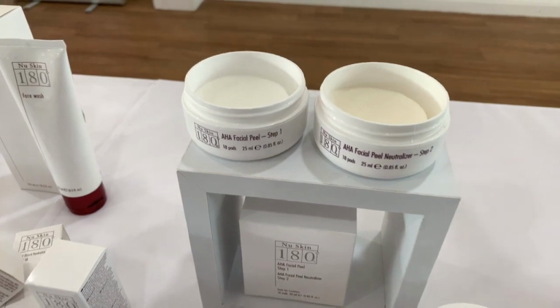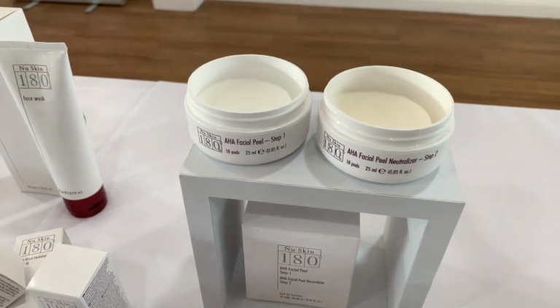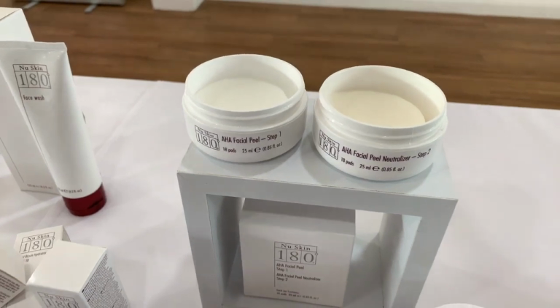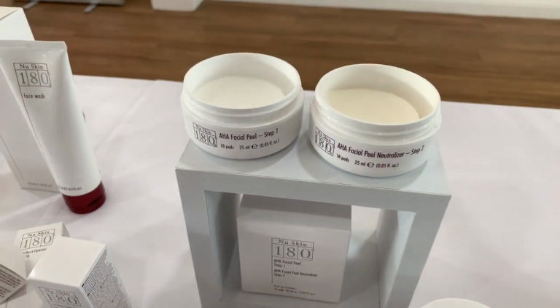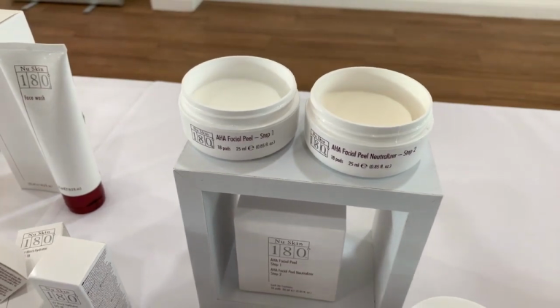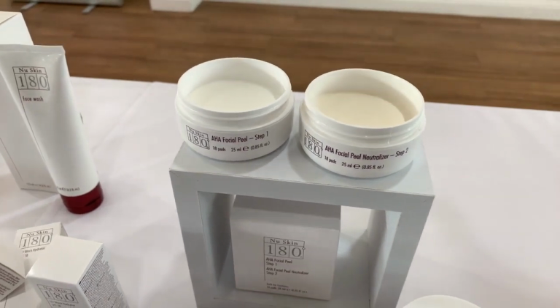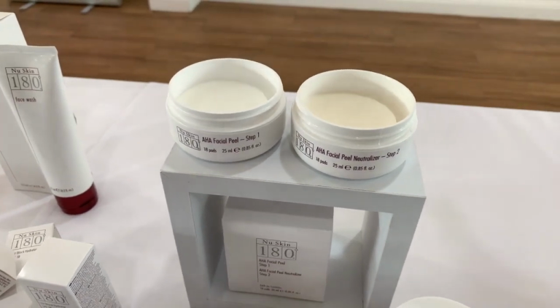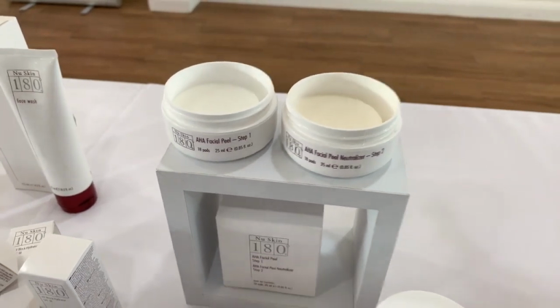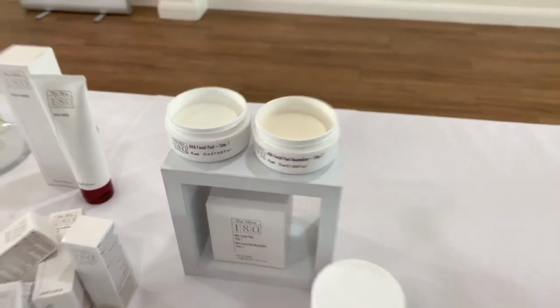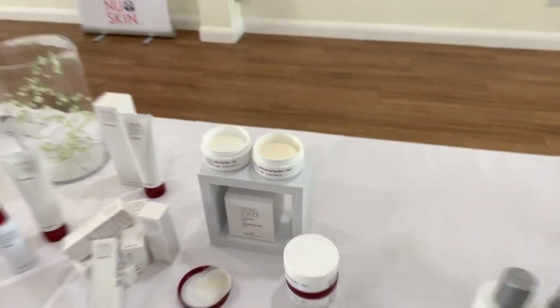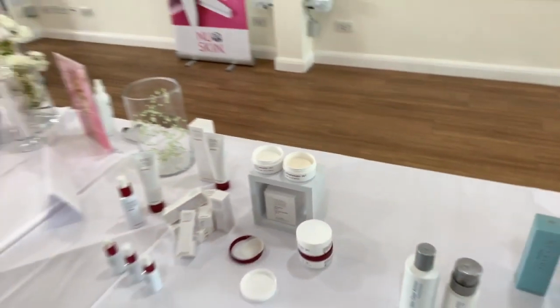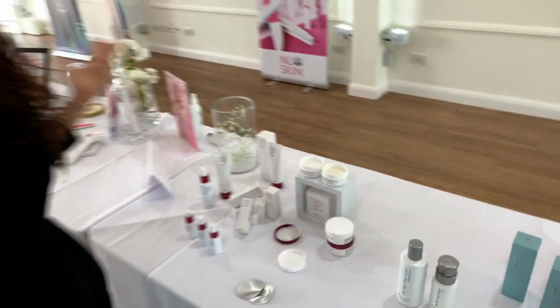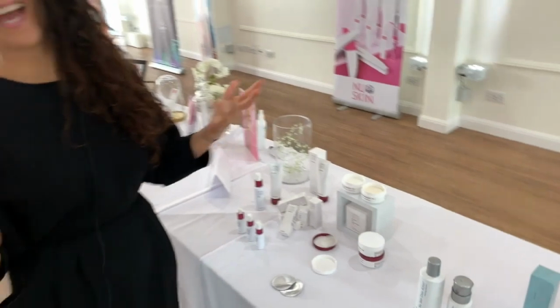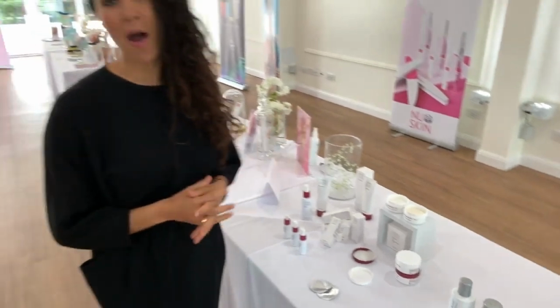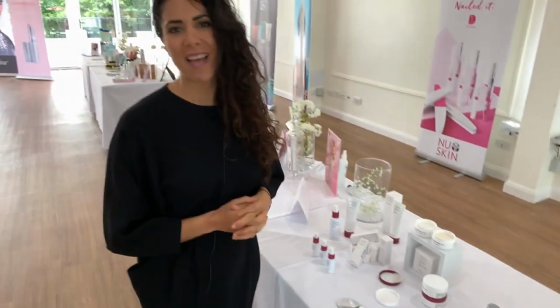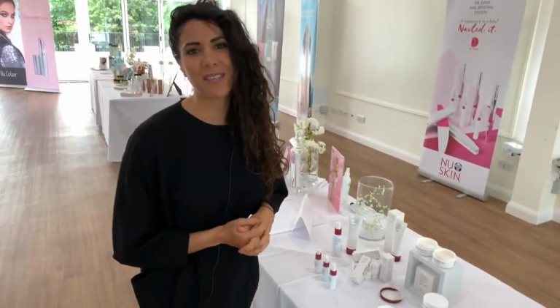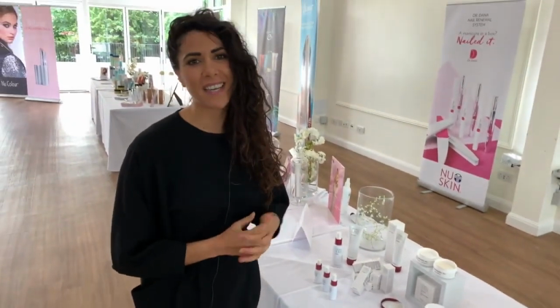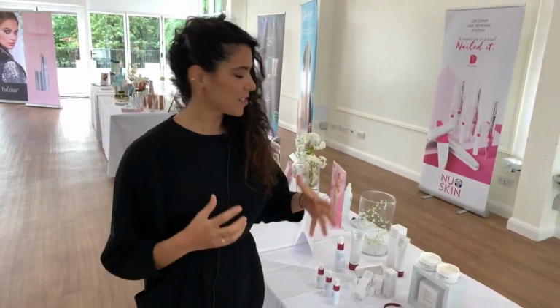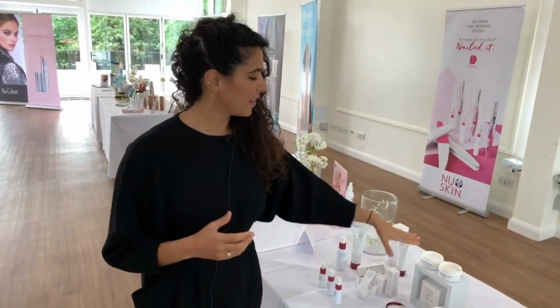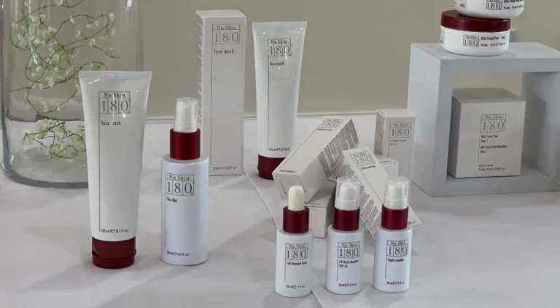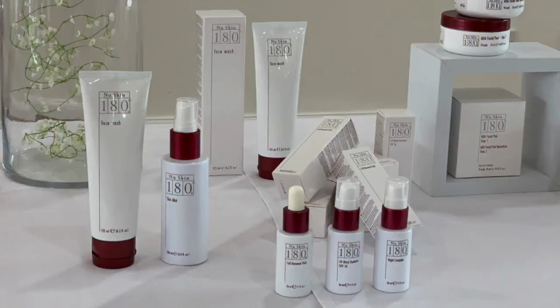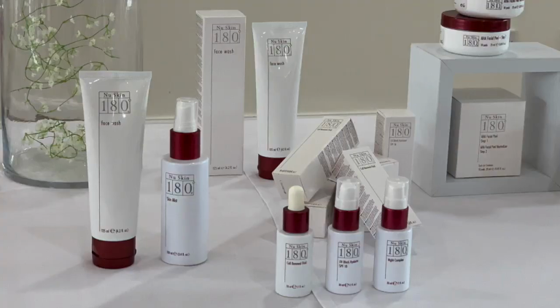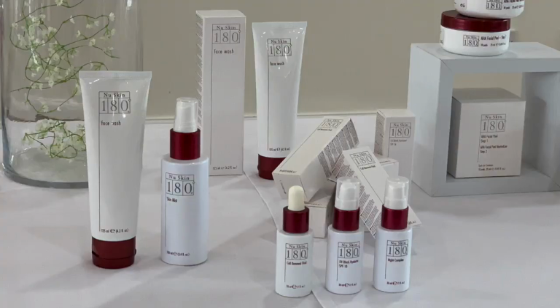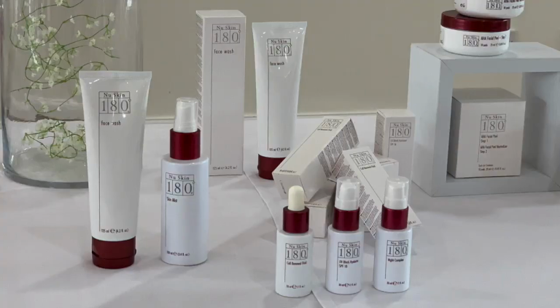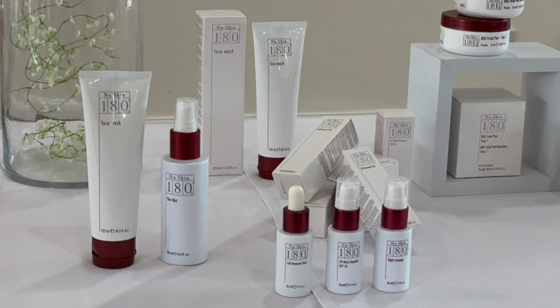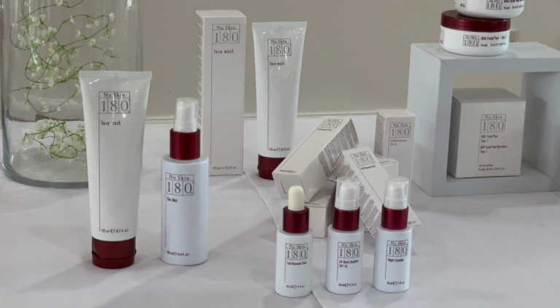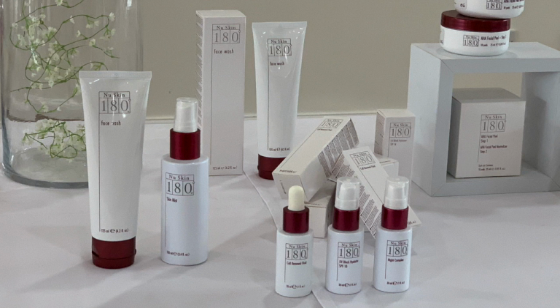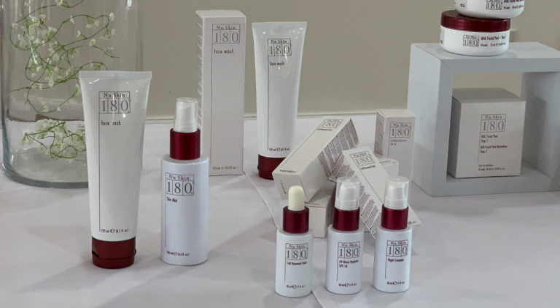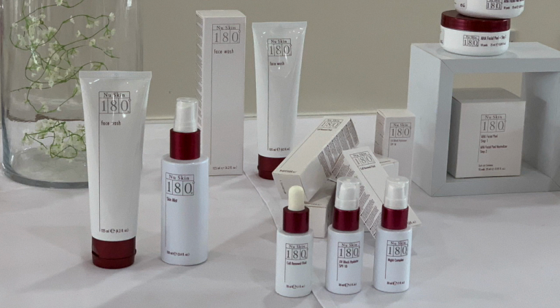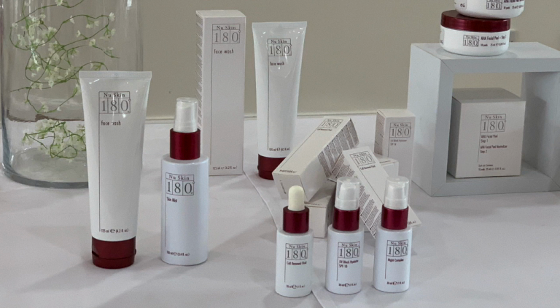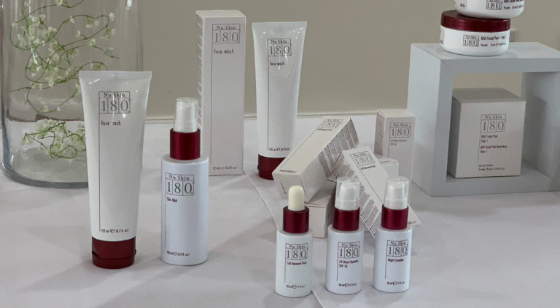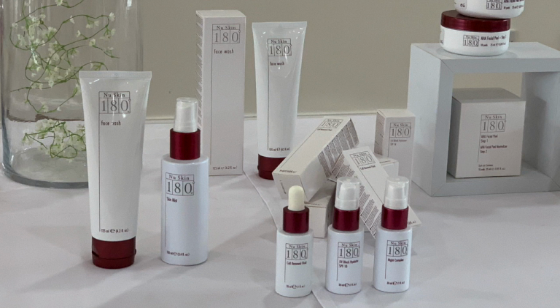In this kit you have 18 treatments — so if you use it once a week that's 18 weeks, twice a week that's about half of that — quite a lot. So that's the 180 anti-aging line, with a focus on fruit acid. Enjoy!